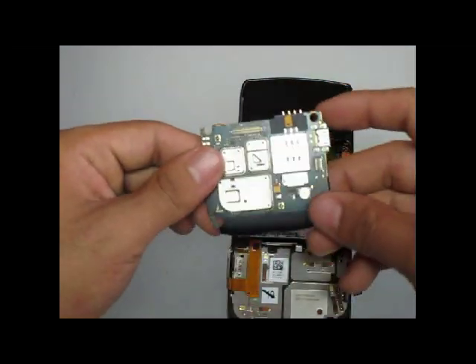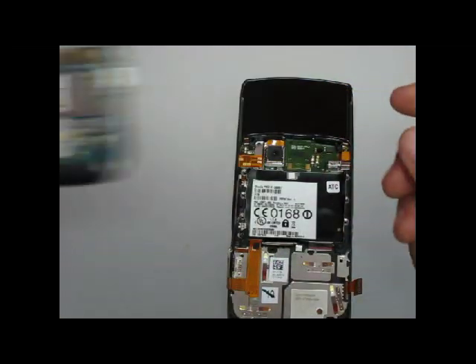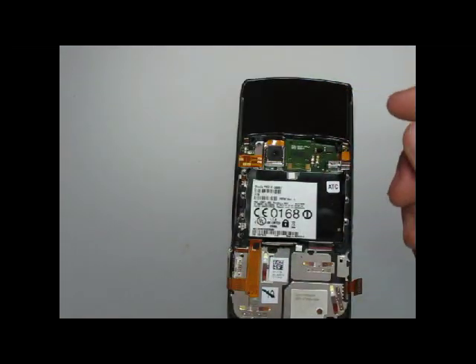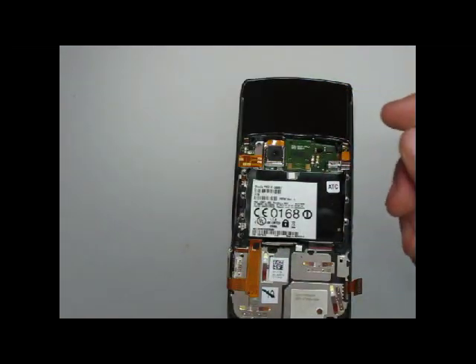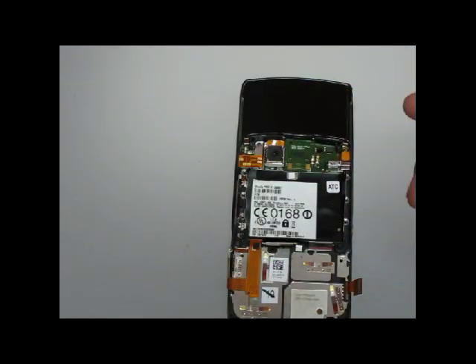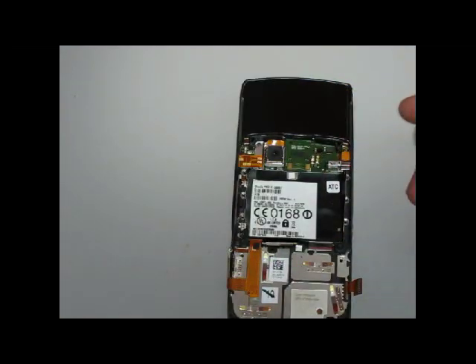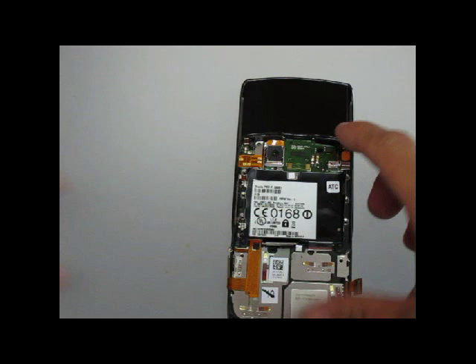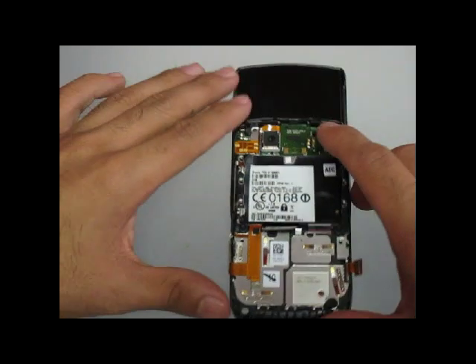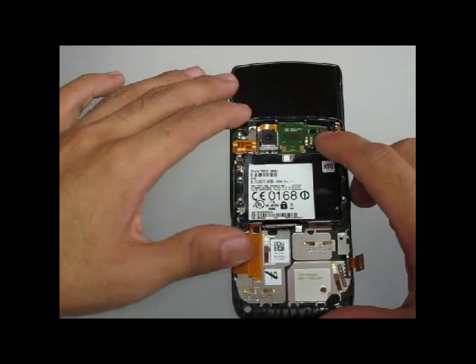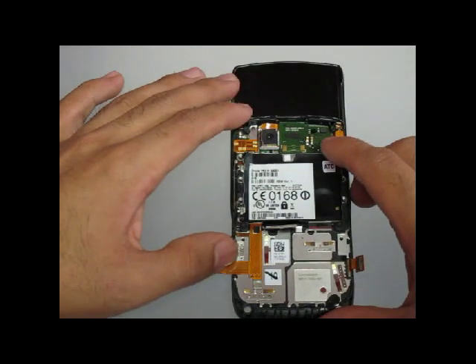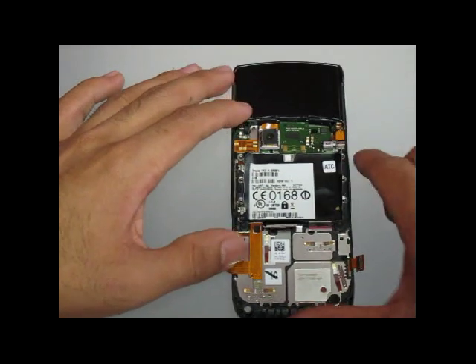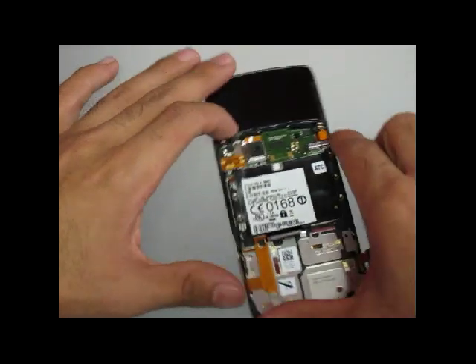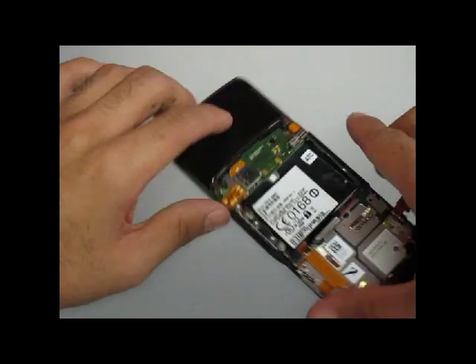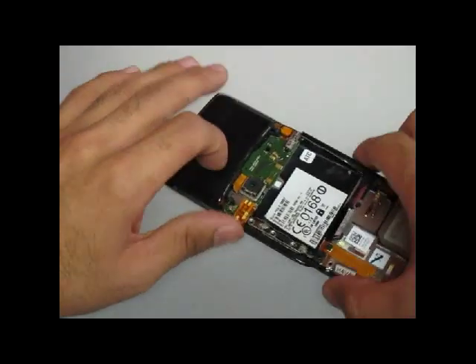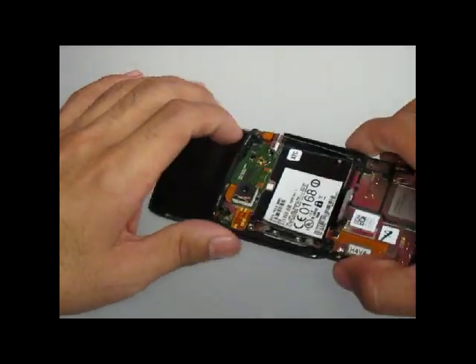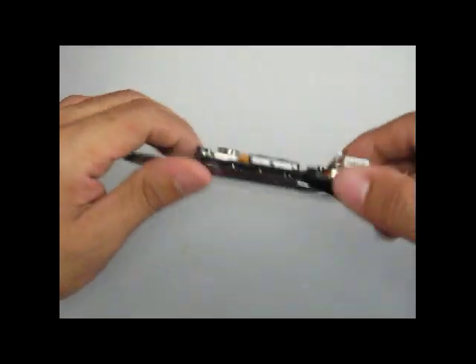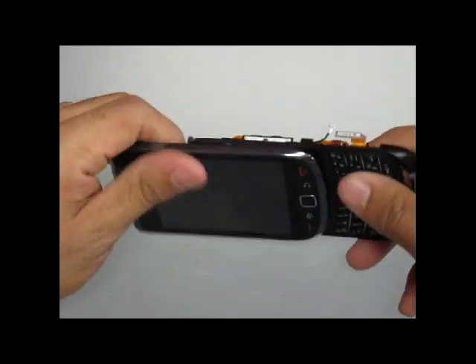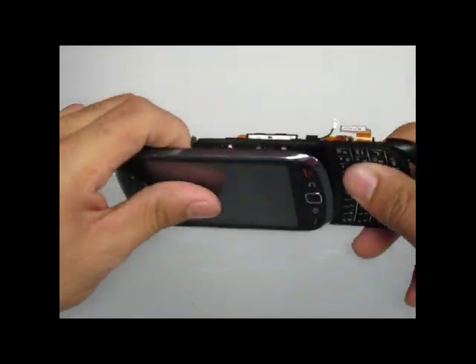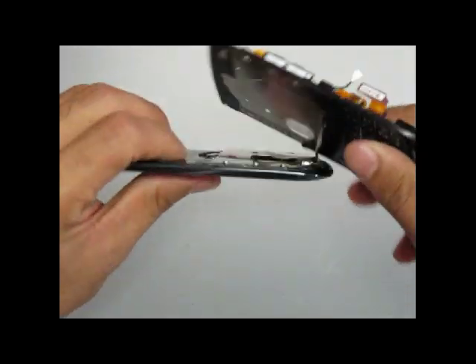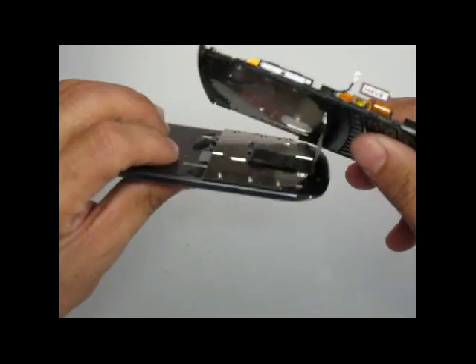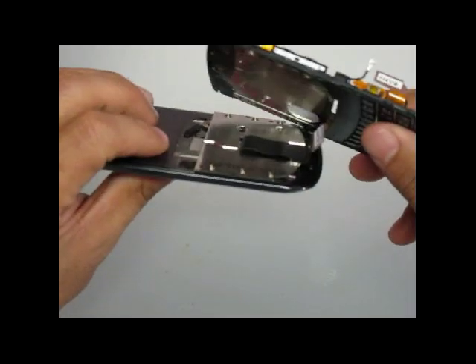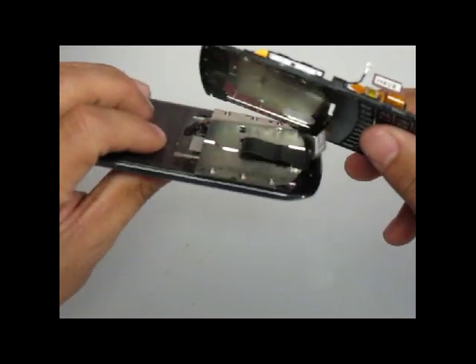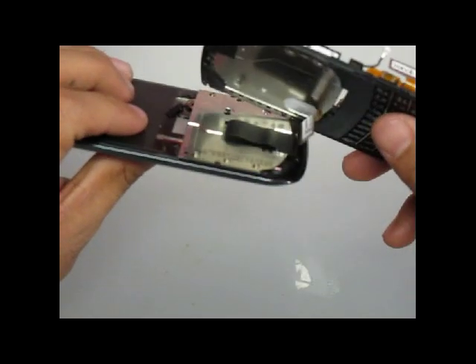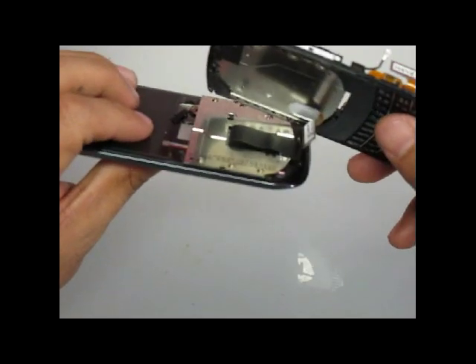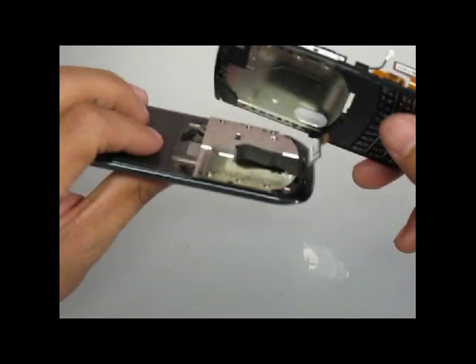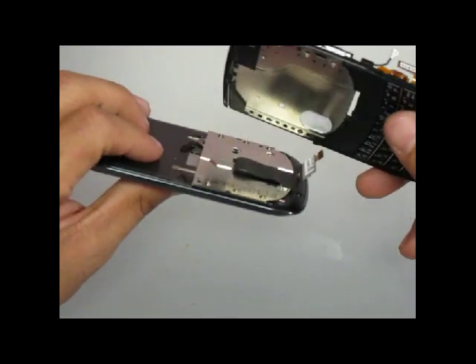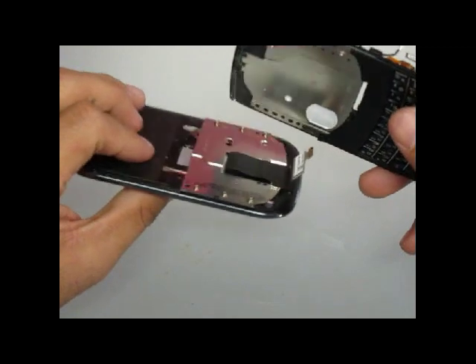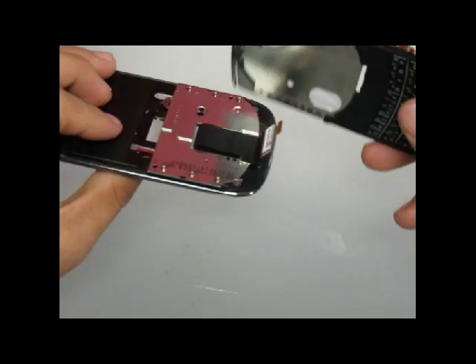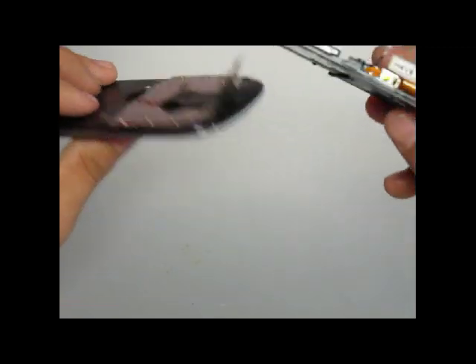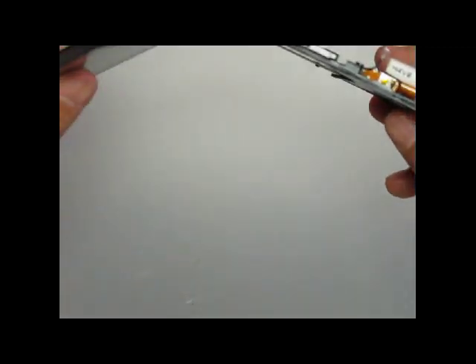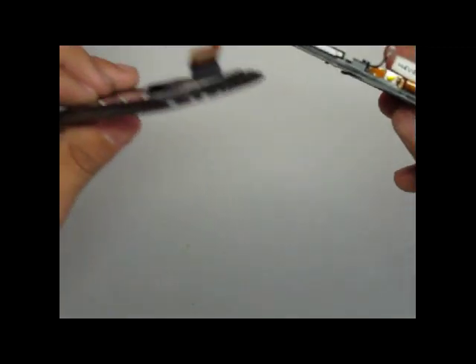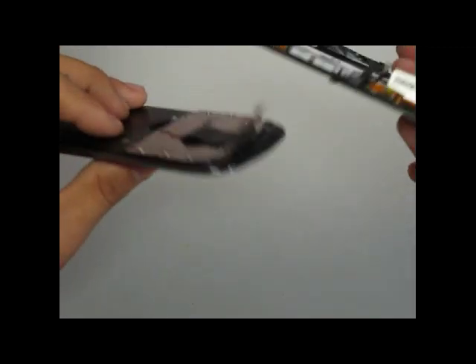Now you will separate the front housing from the back housing. Just be careful as there is a ribbon cable still attached — you will pull it through the middle and it will come right through.